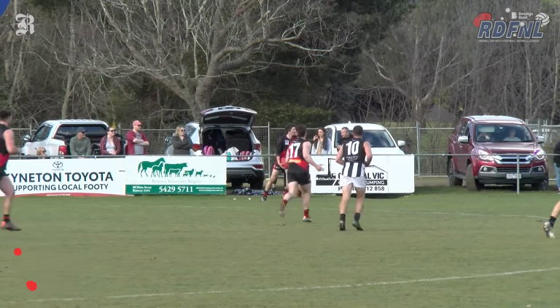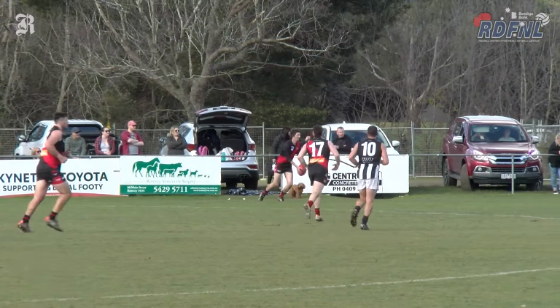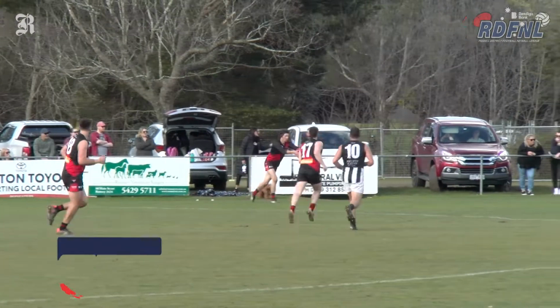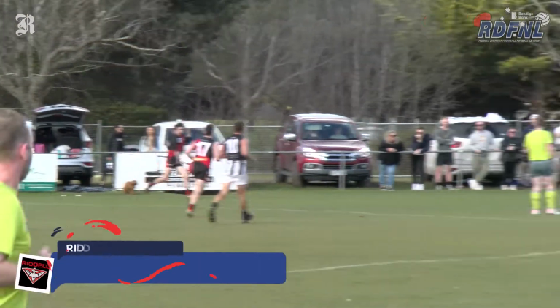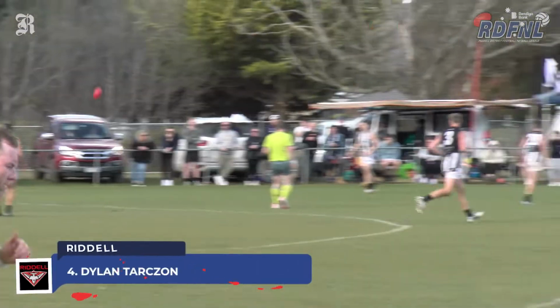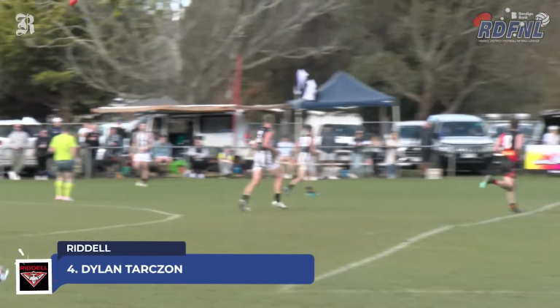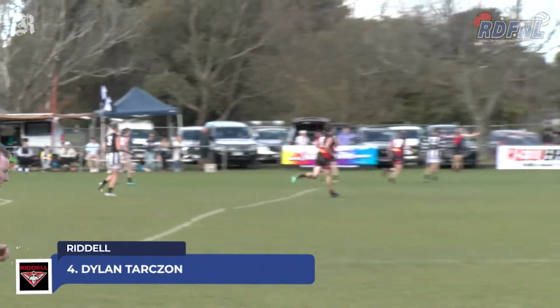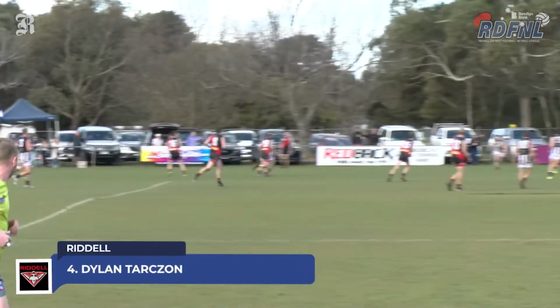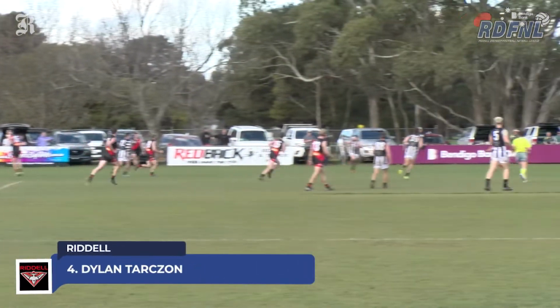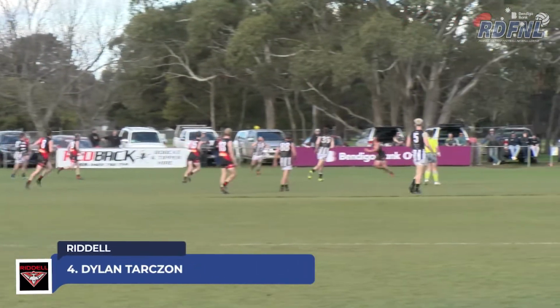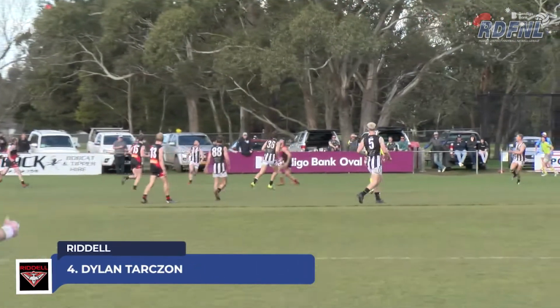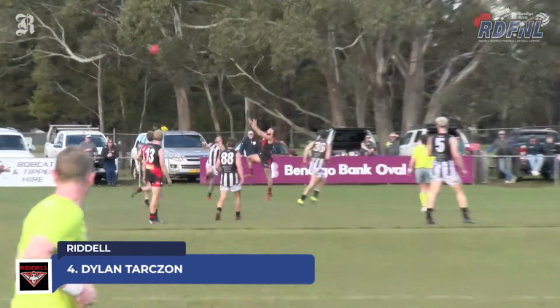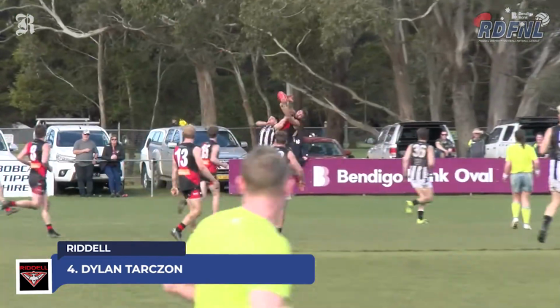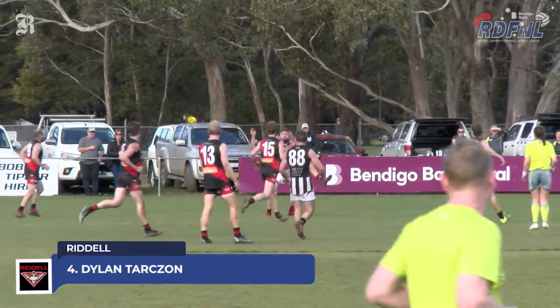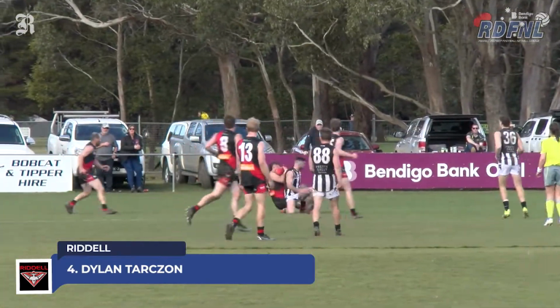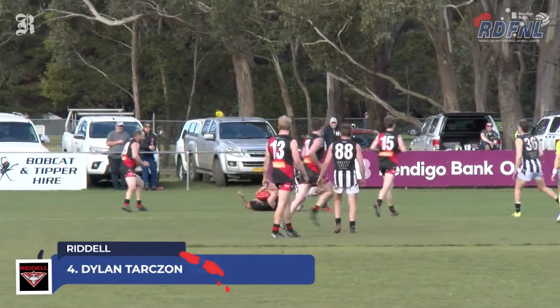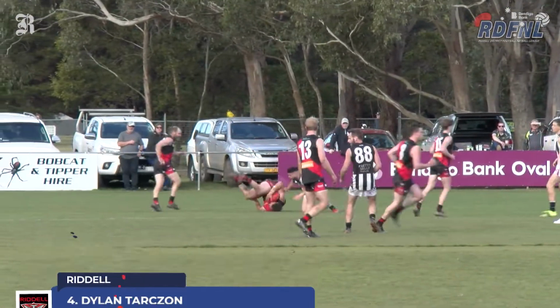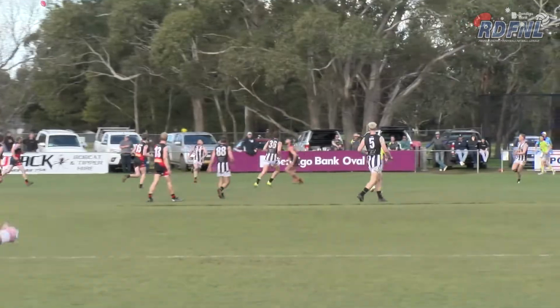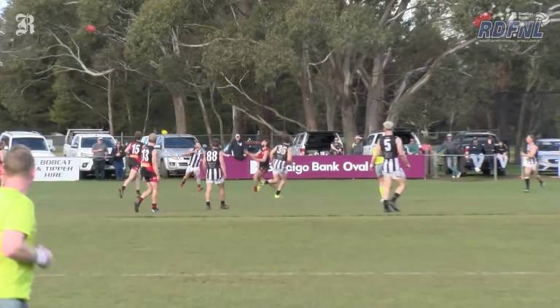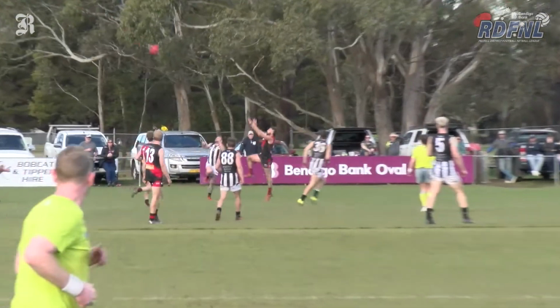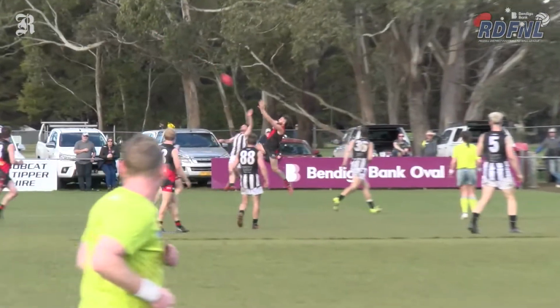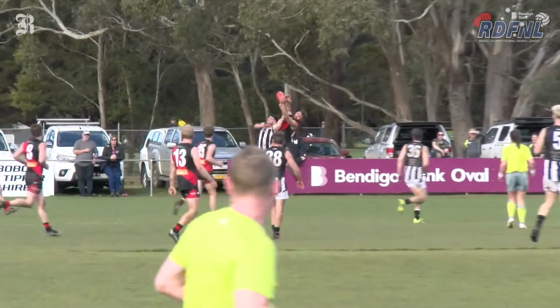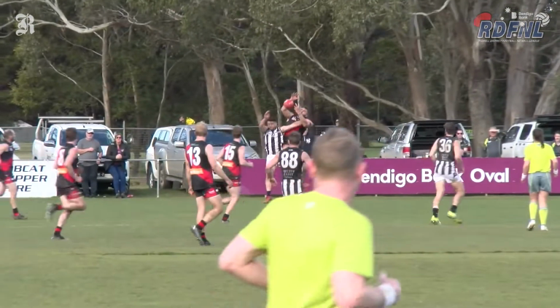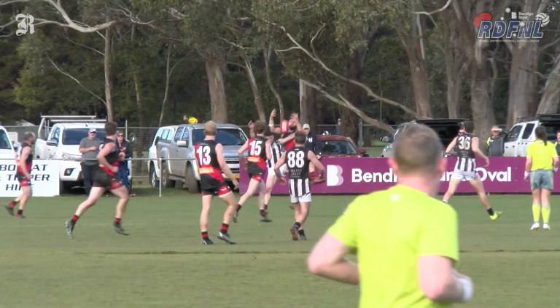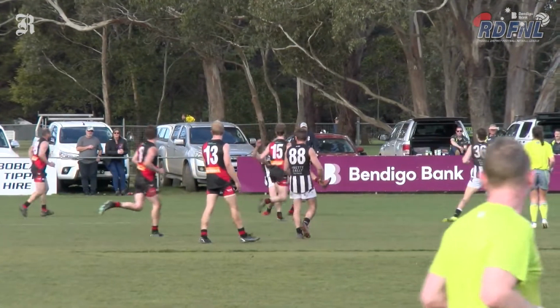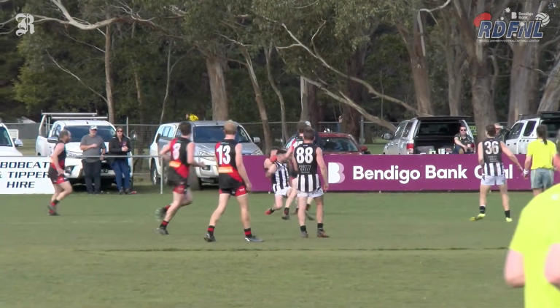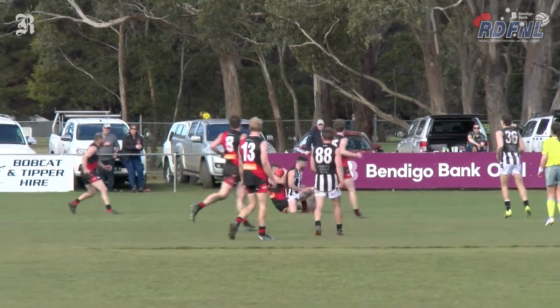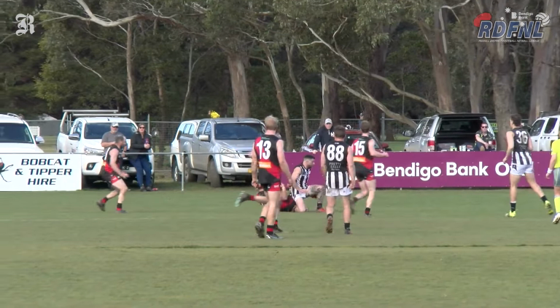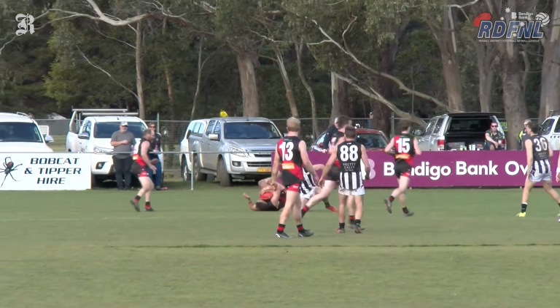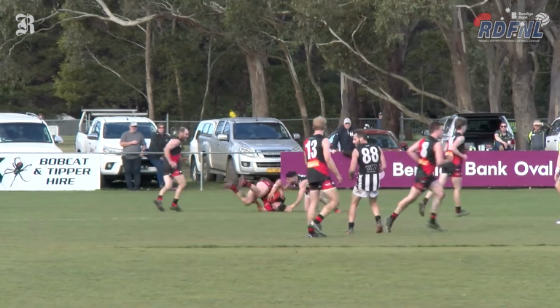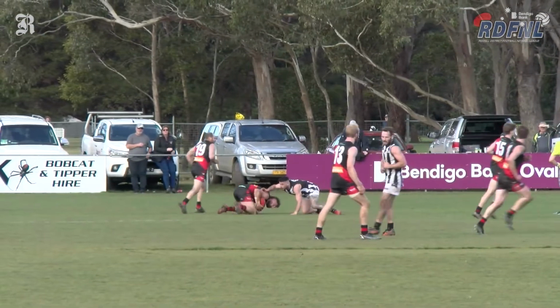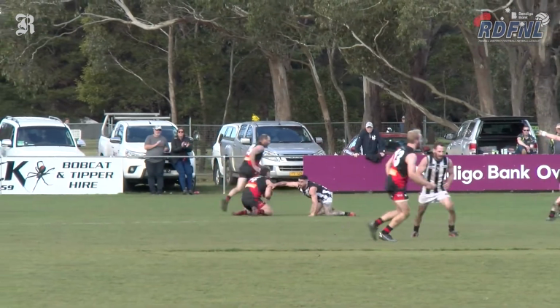And taking us out in week two of the finals for the RDFNL top five is Dylan Tarzan from Riddle with this strong grab.